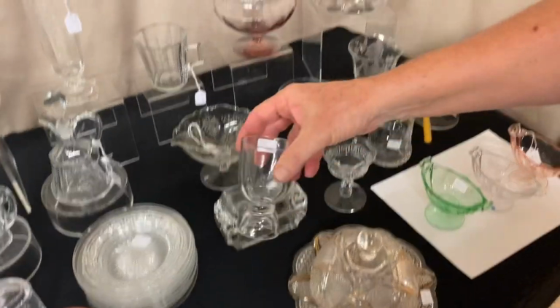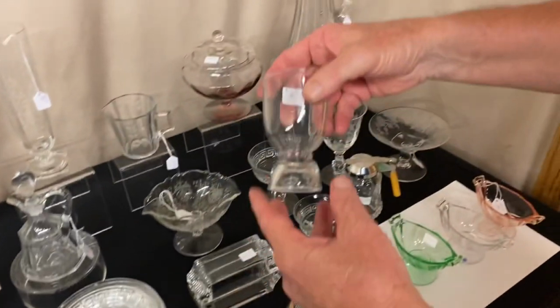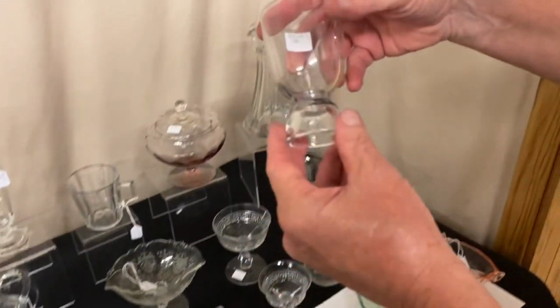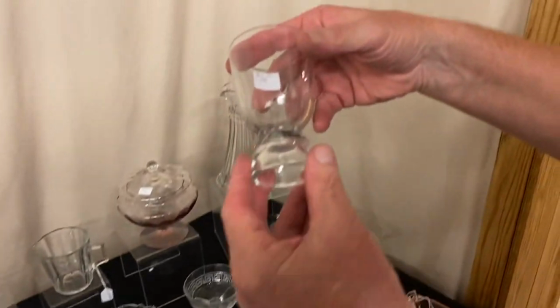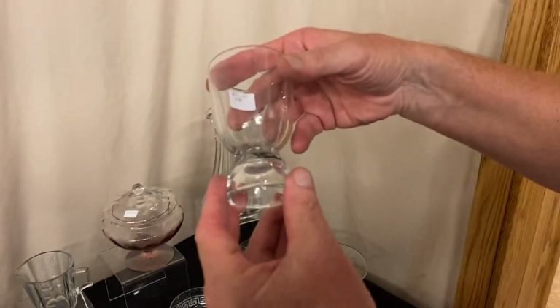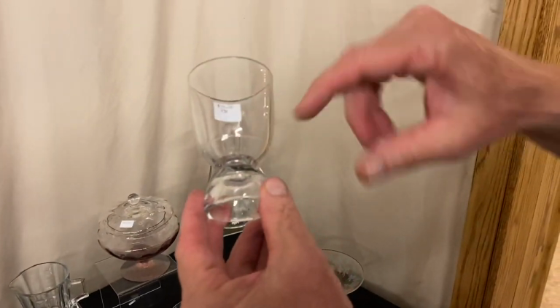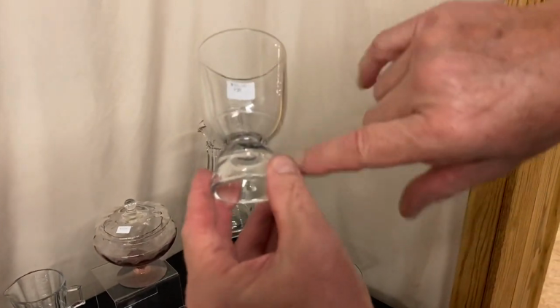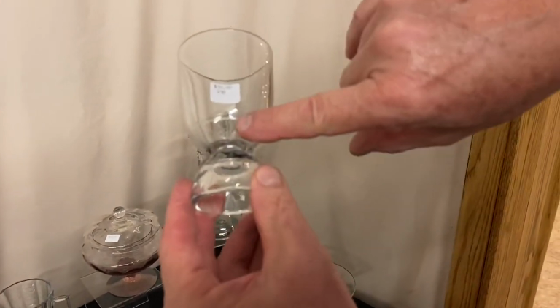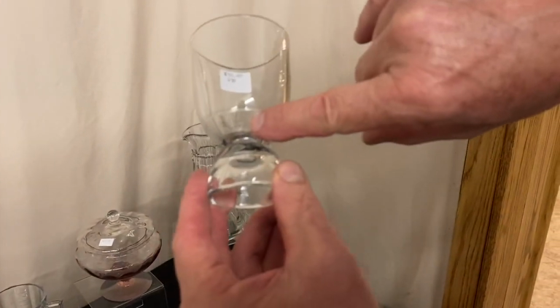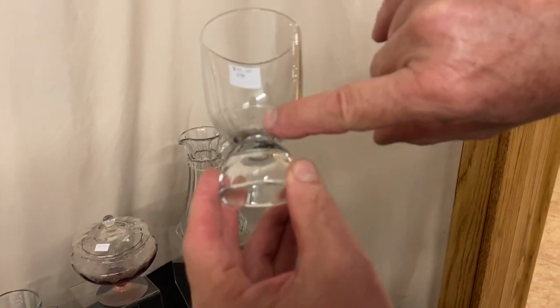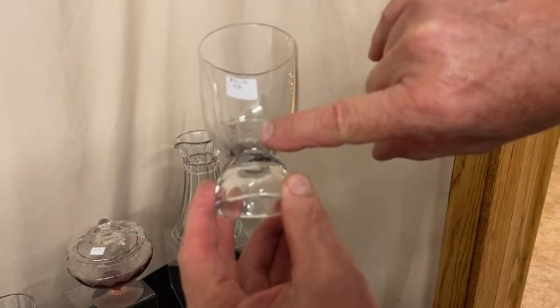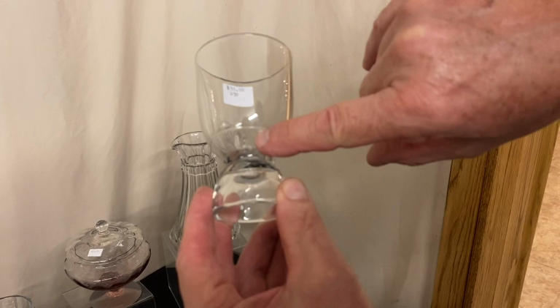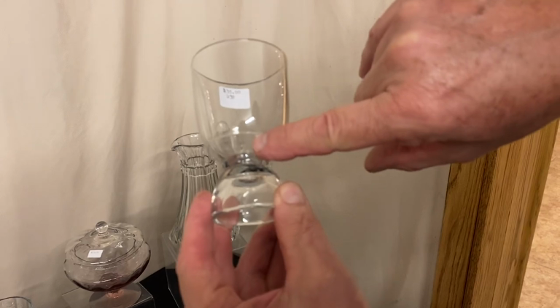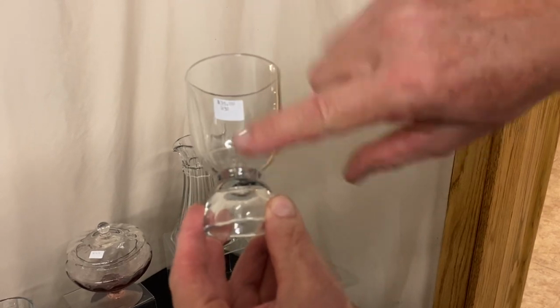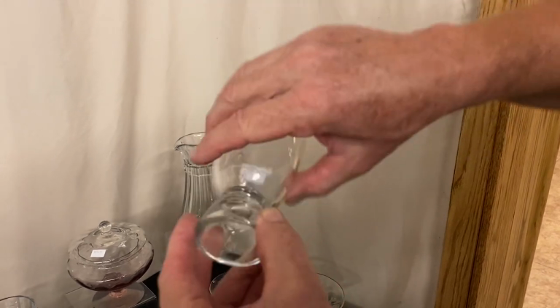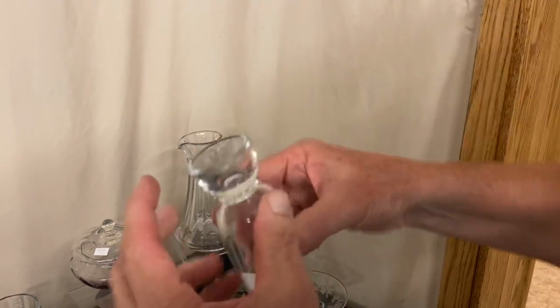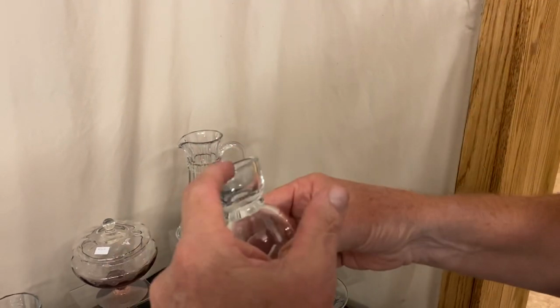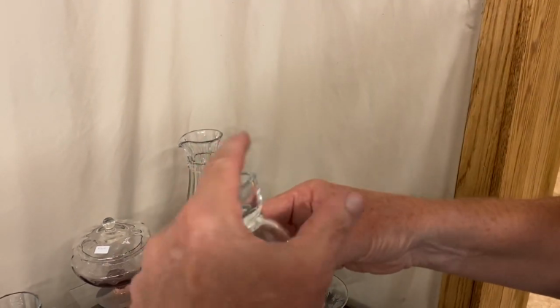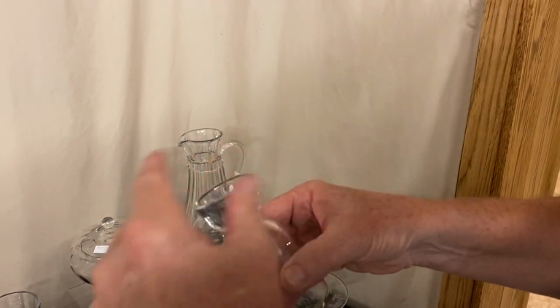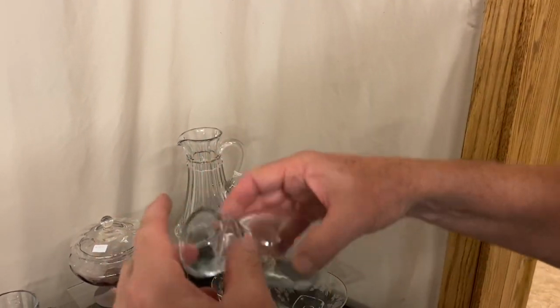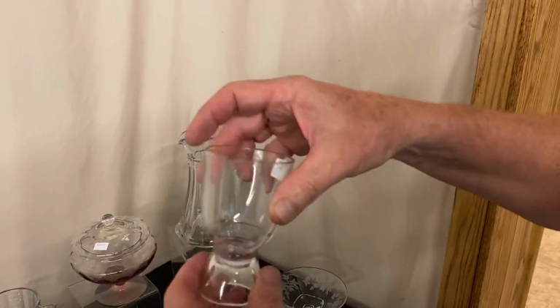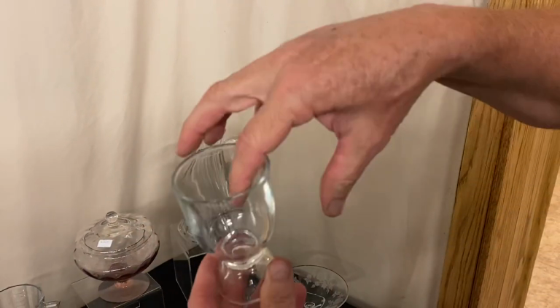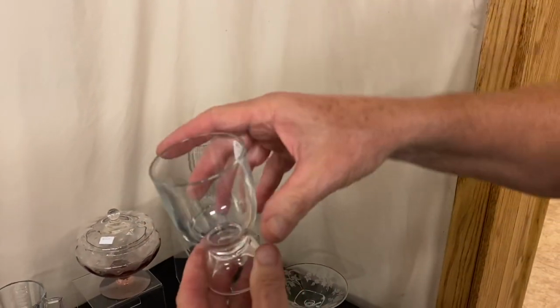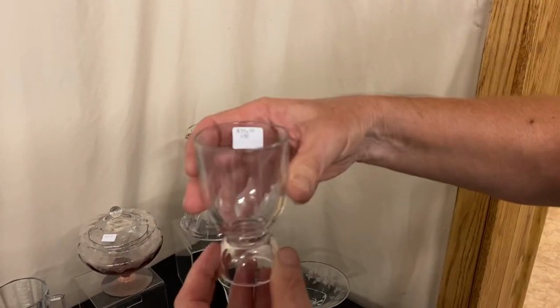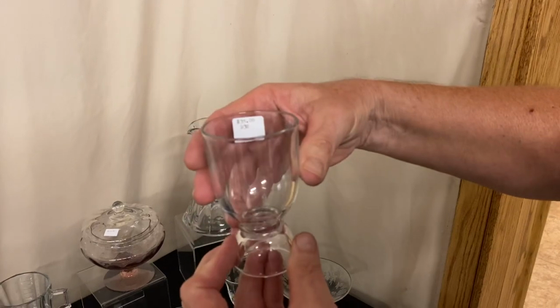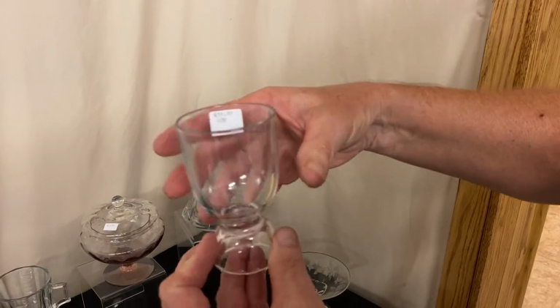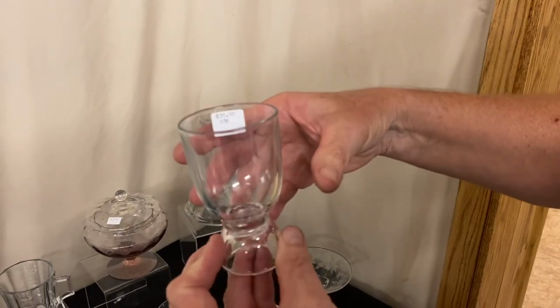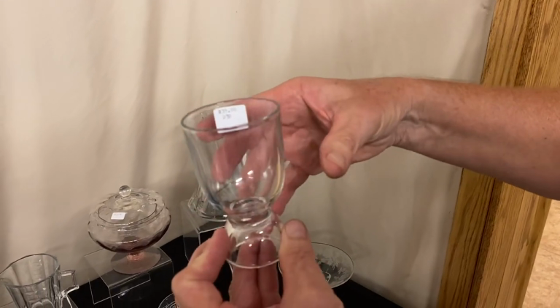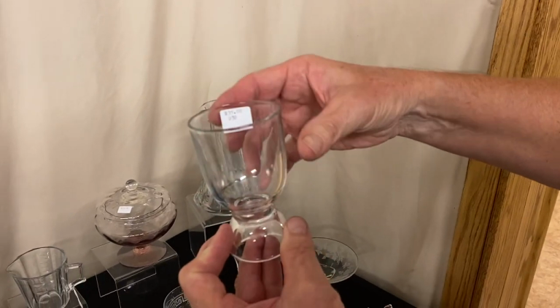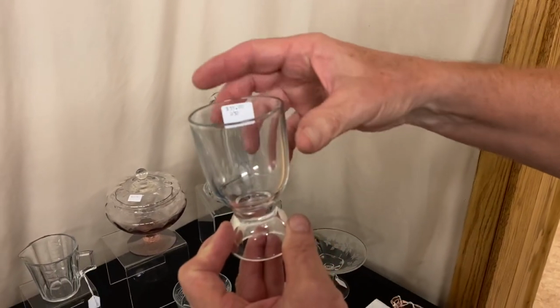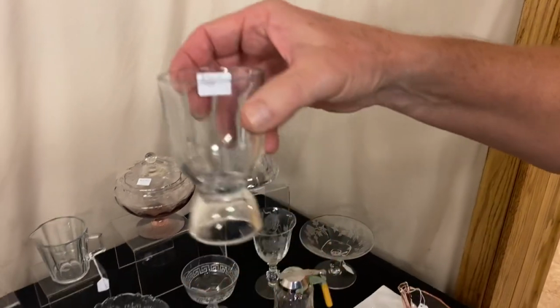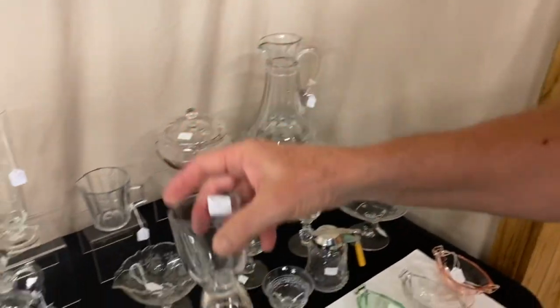Here's an item you don't see every day — it's a Ringling Egg Cup. It's marked right here on the side. It's $35. You can put your egg in that end, crack it open, then dump it in here and eat it out if you like. It's $35.